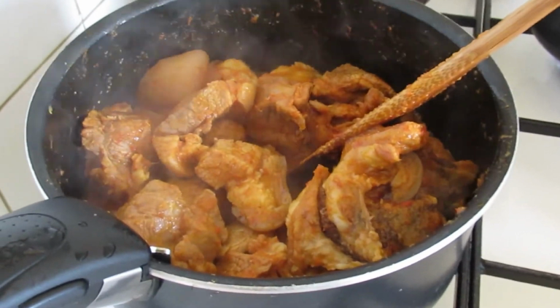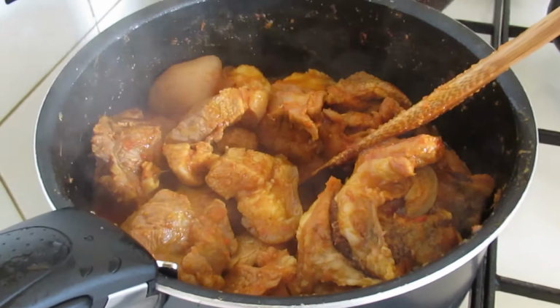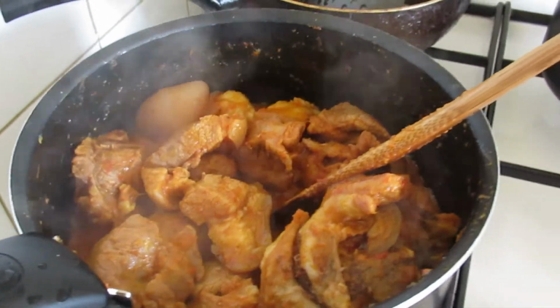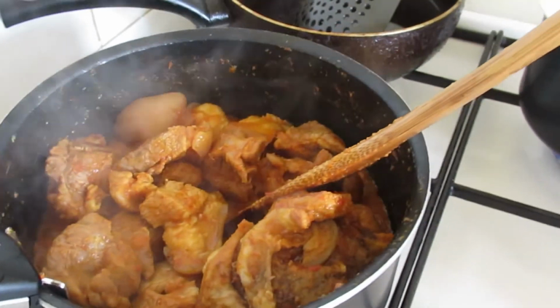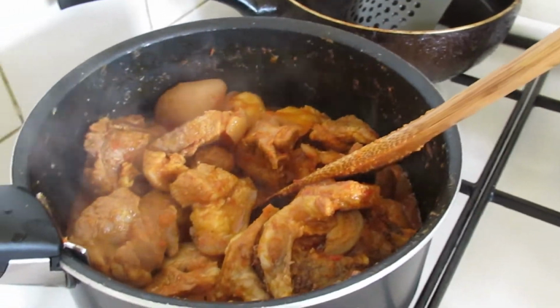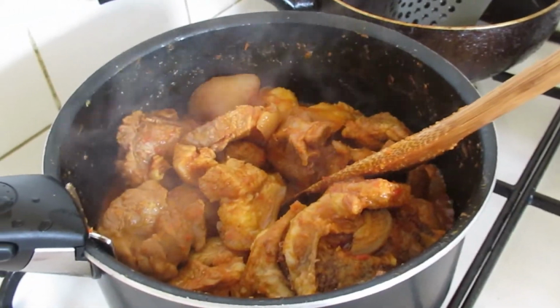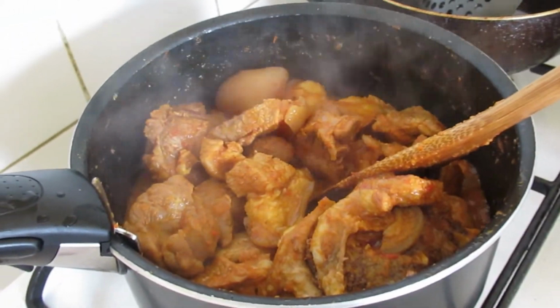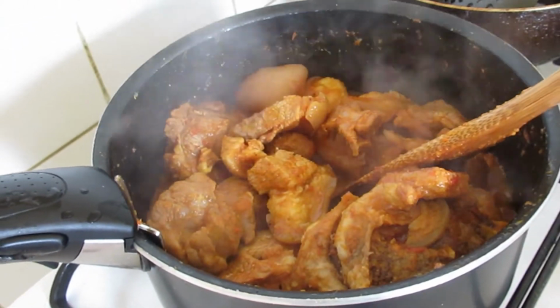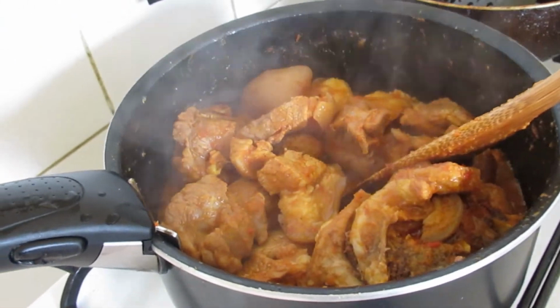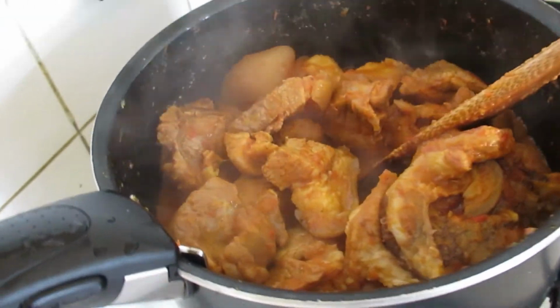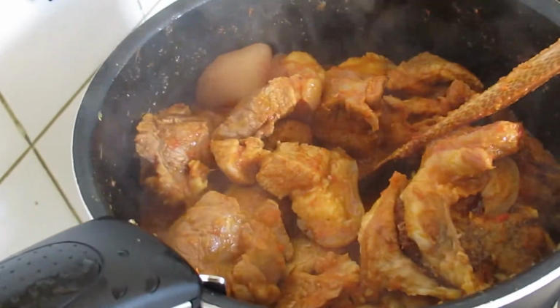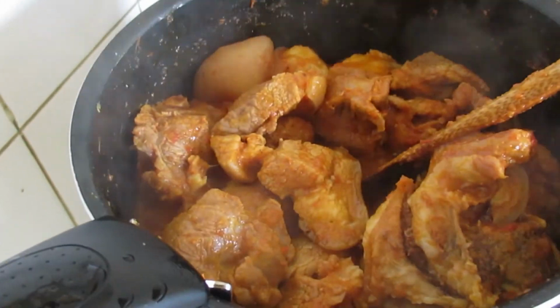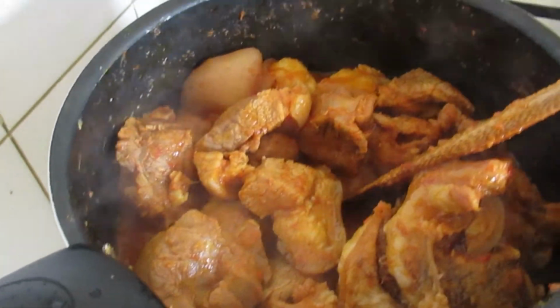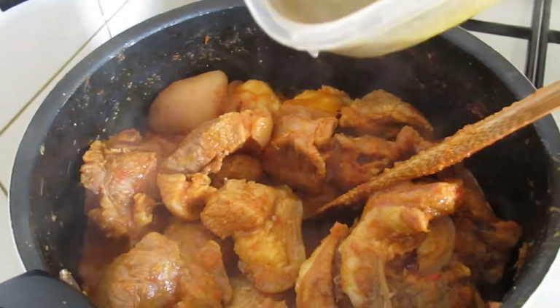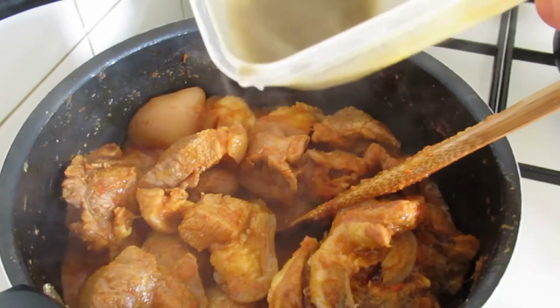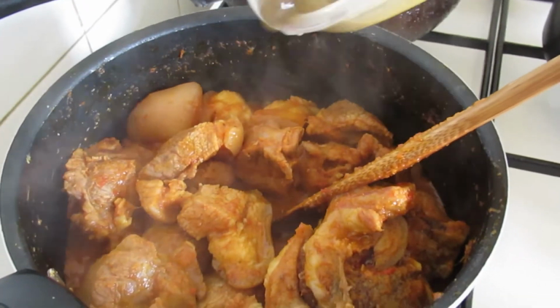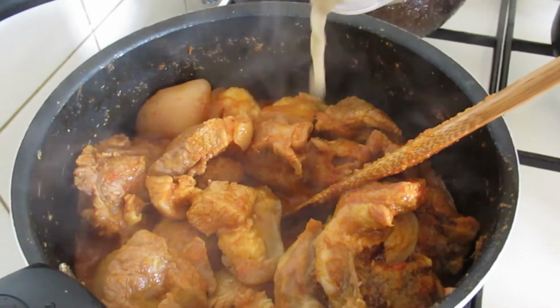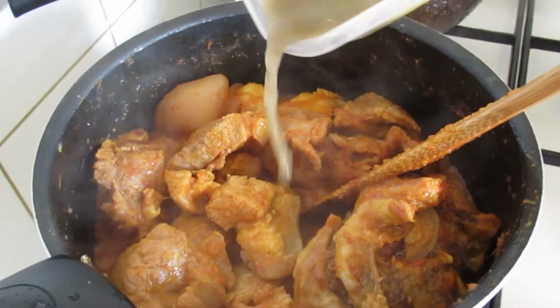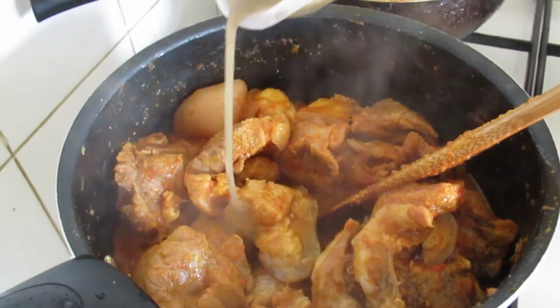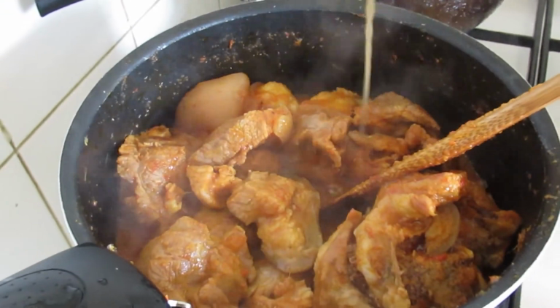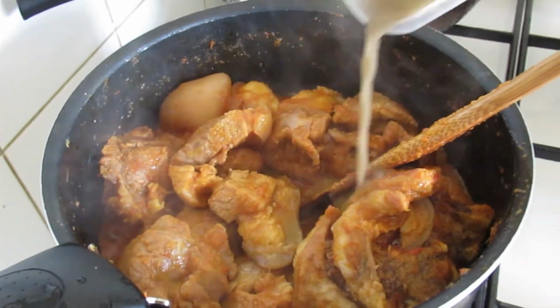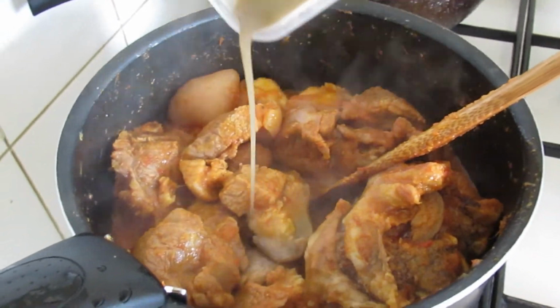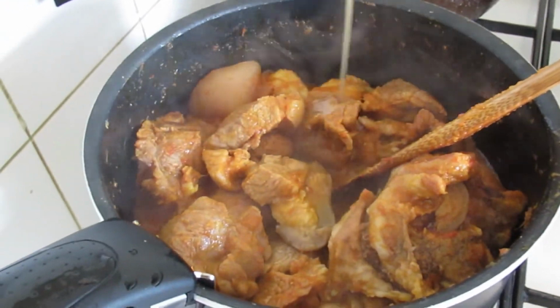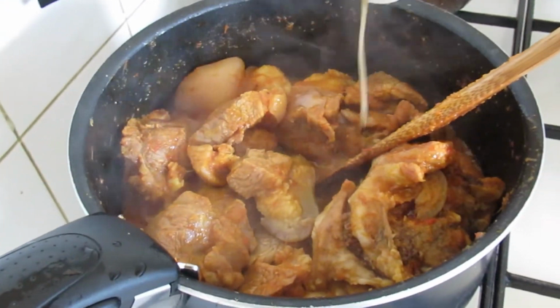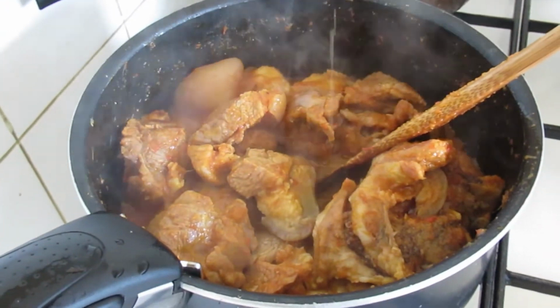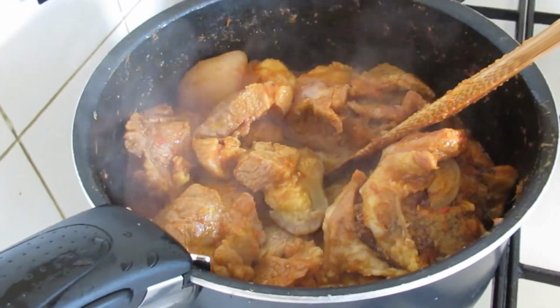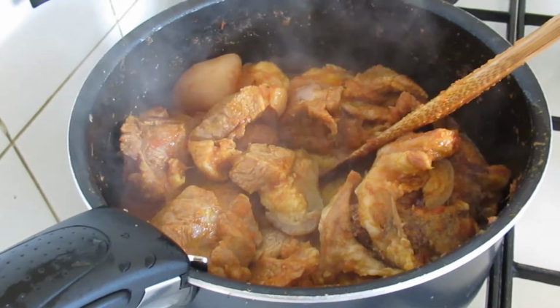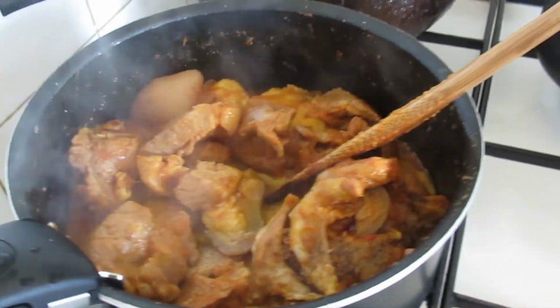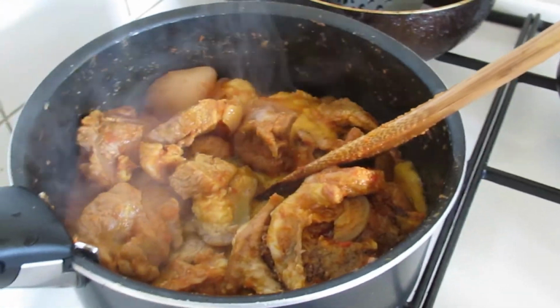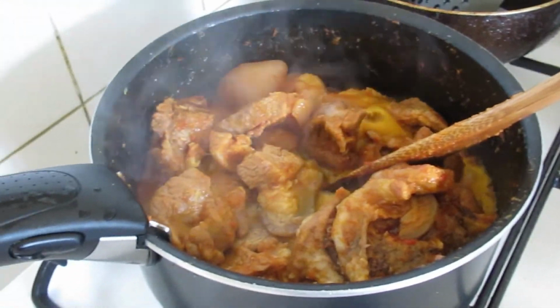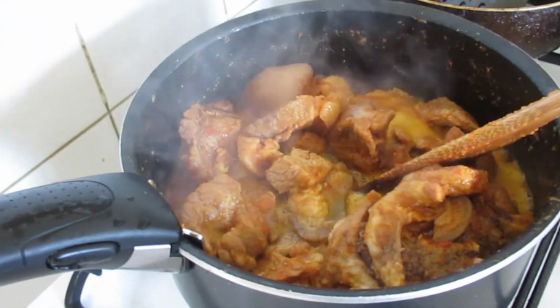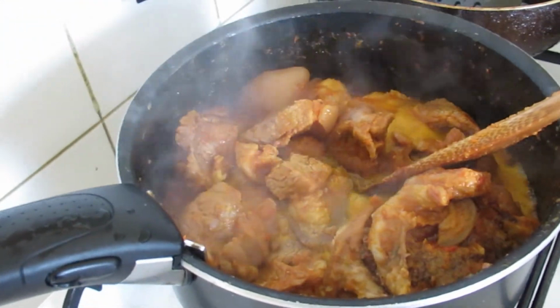Now we are going to be adding our edible potage, kangwa, and stir. Allow it to cook for about five more minutes.